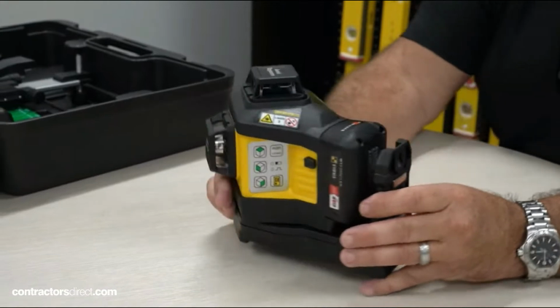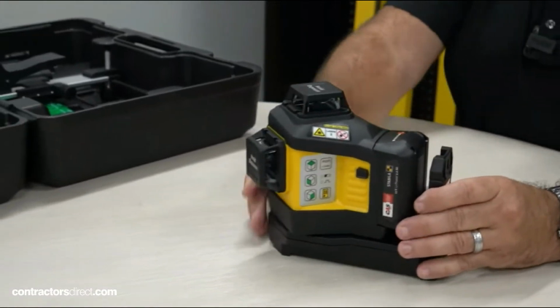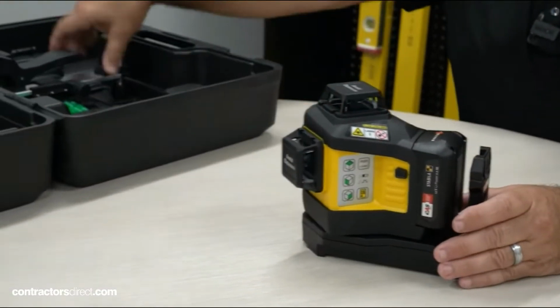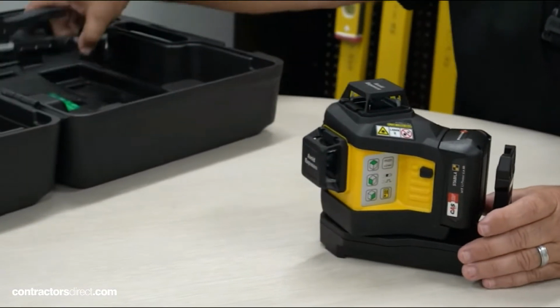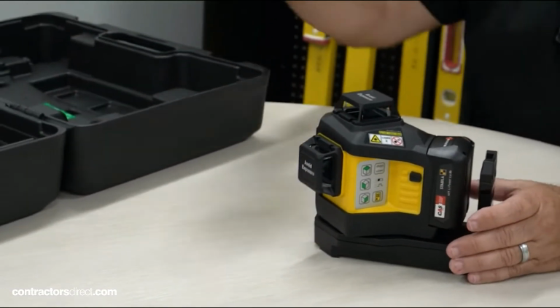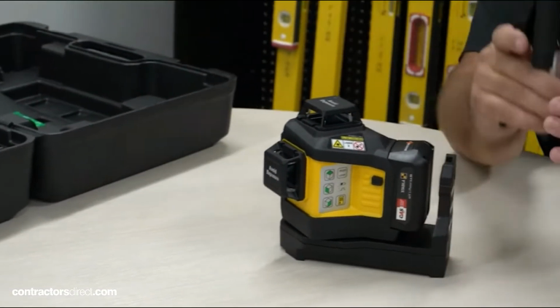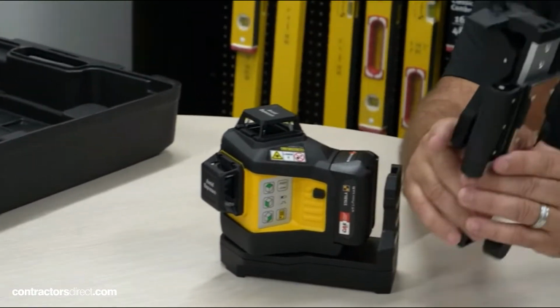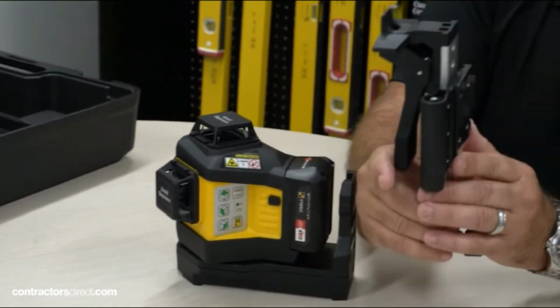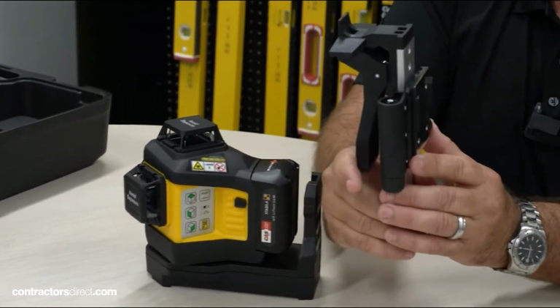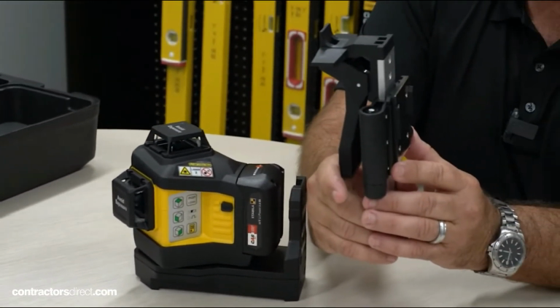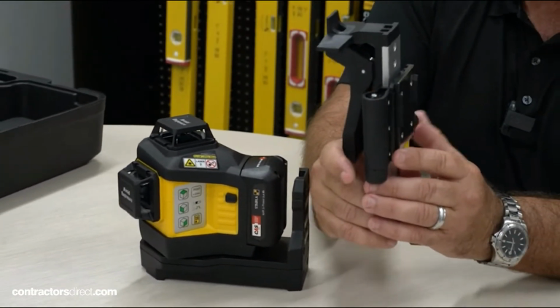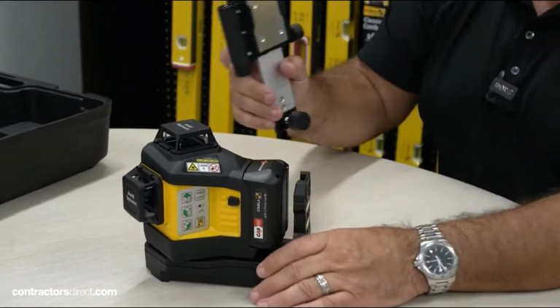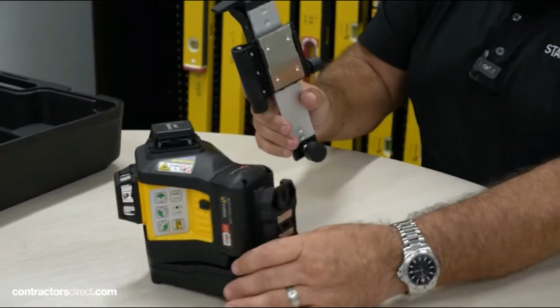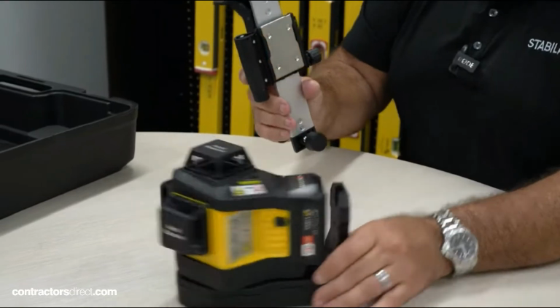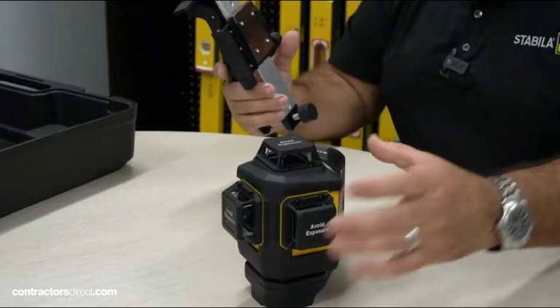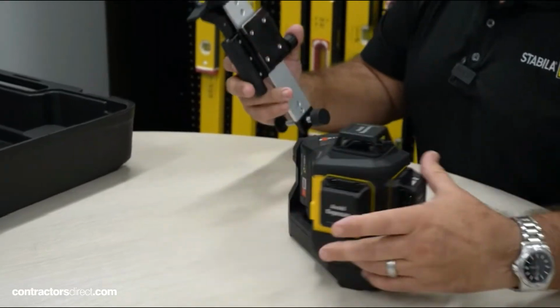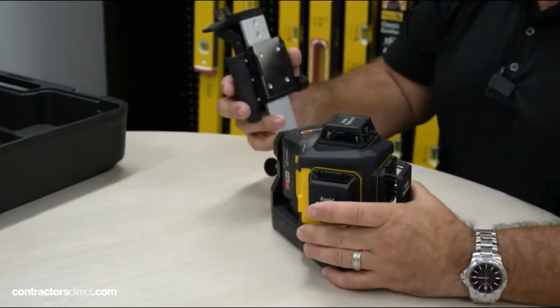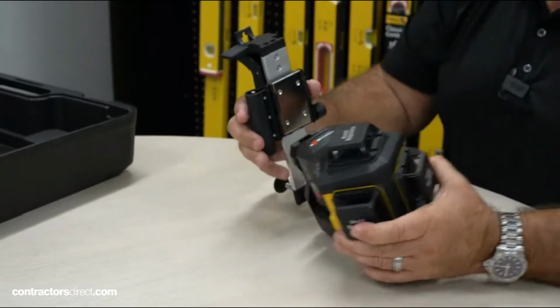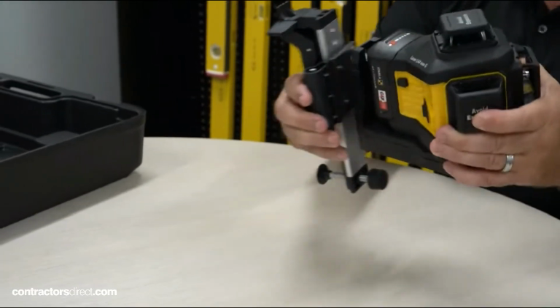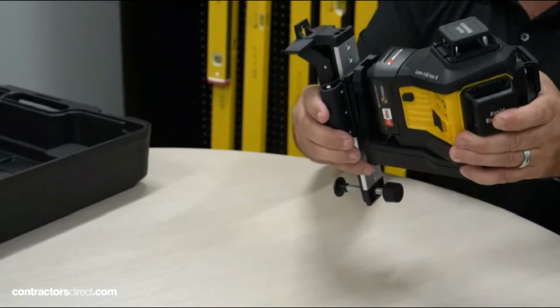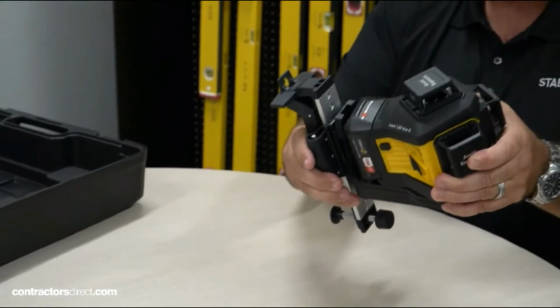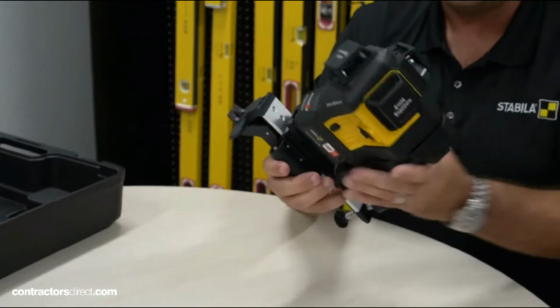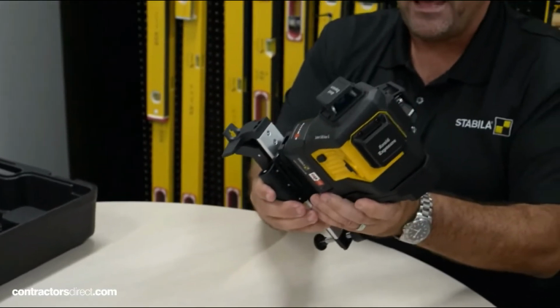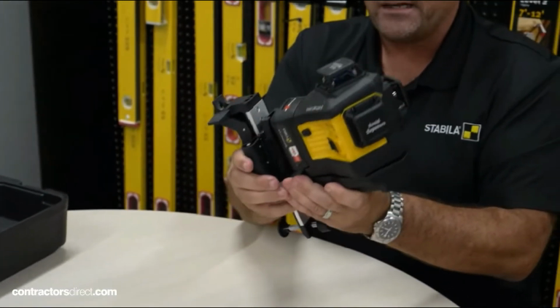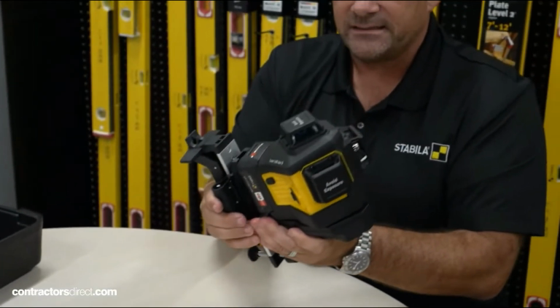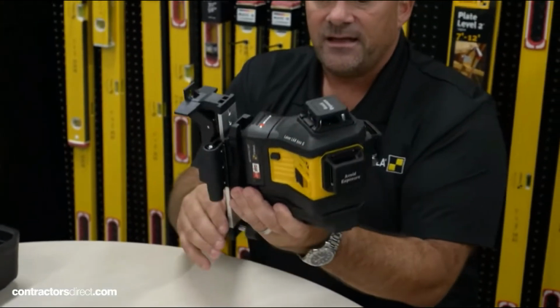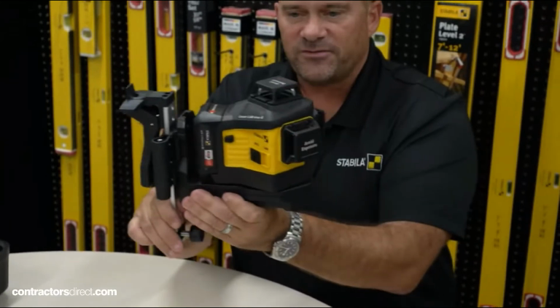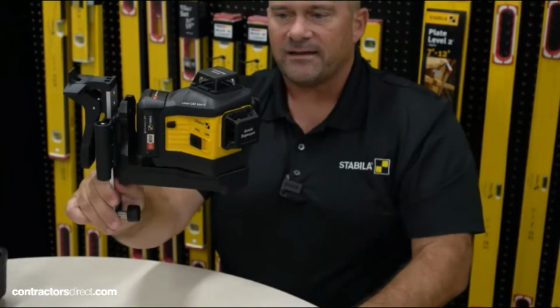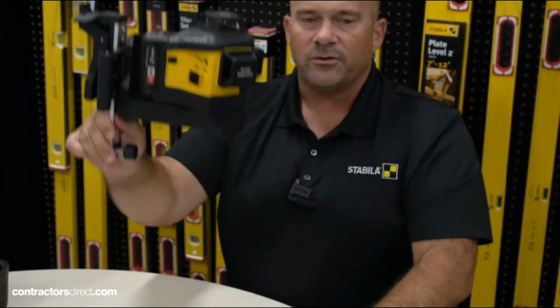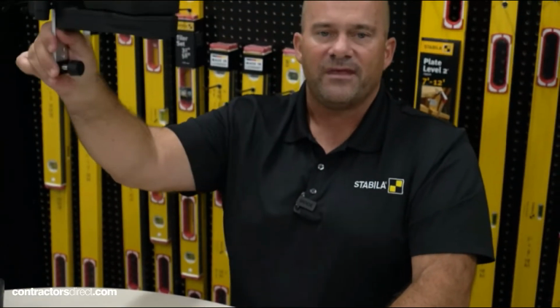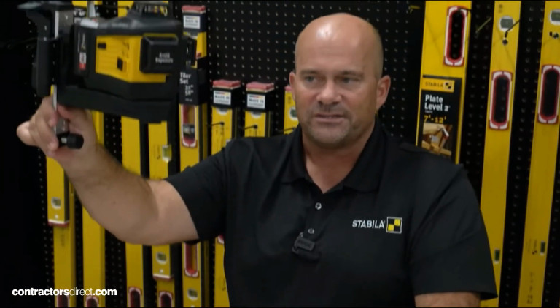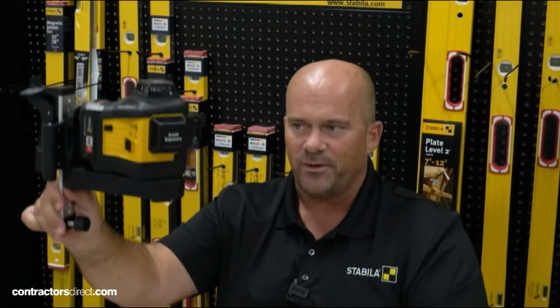Another feature is this nice ceiling bracket that's great for commercial guys doing Cusco ceilings. The way the back of this device is set up, the magnetic plate allows you to take it right onto that bracket and lock it right into place. Once it's firmly locked on there, you would mount that on your ceiling grid.